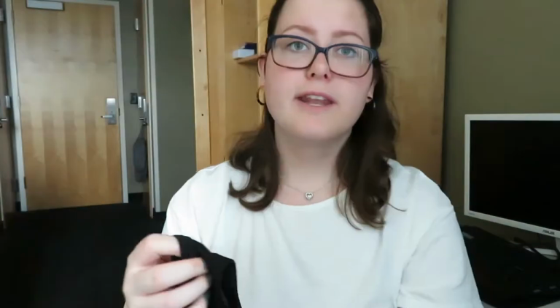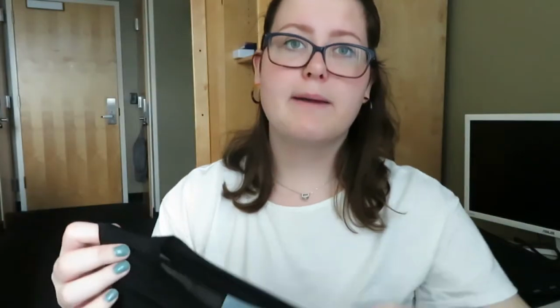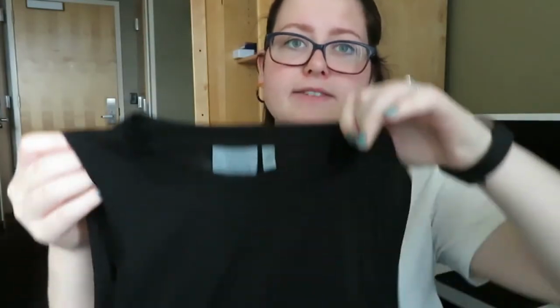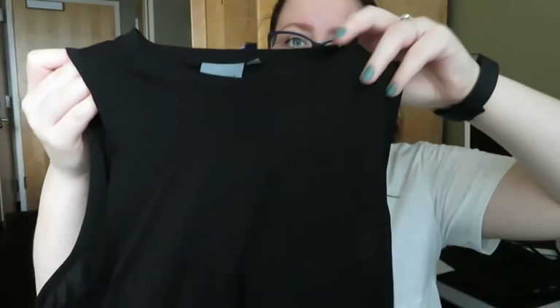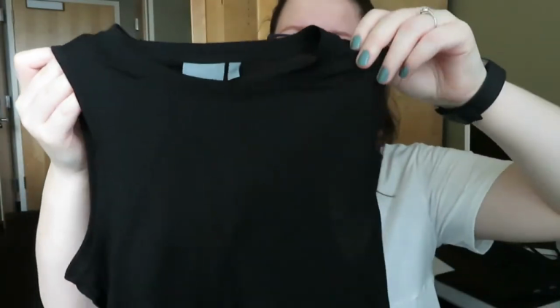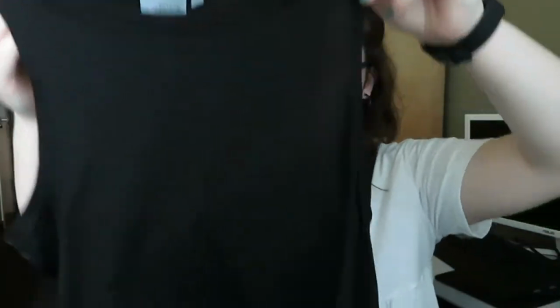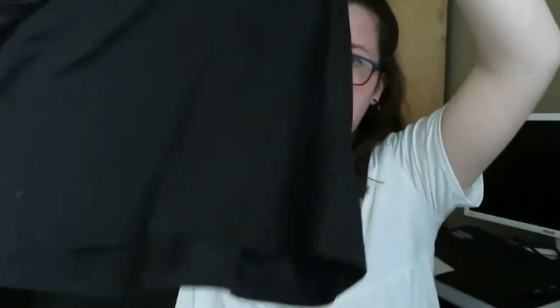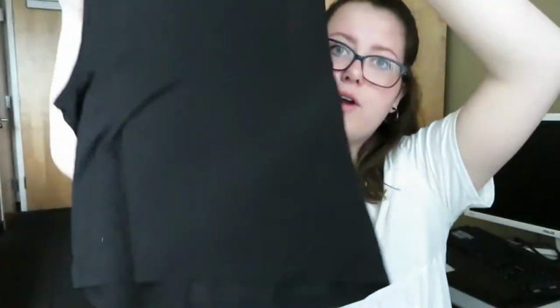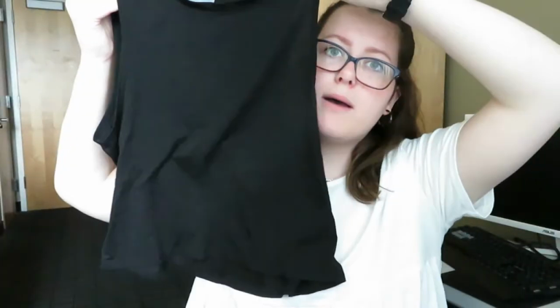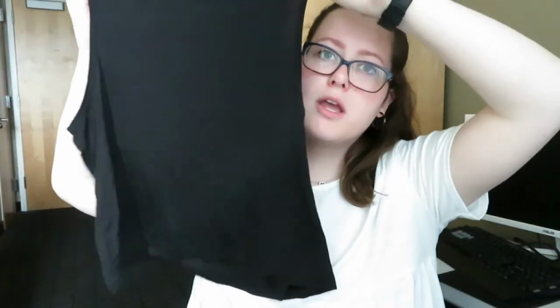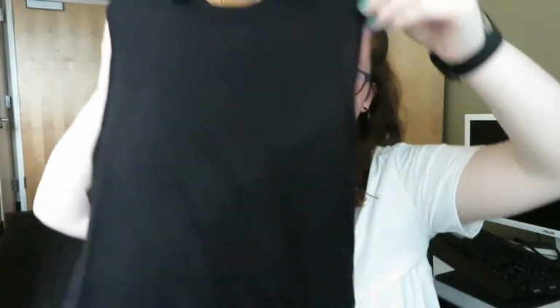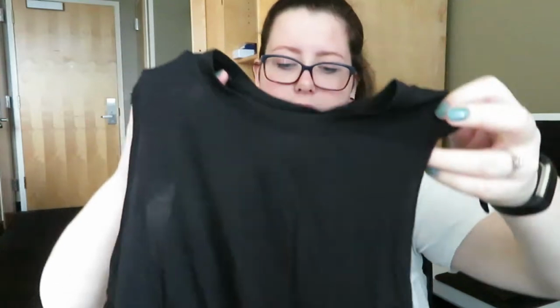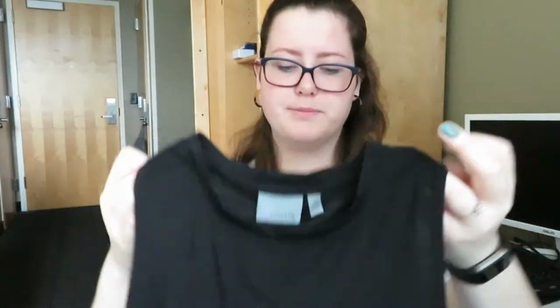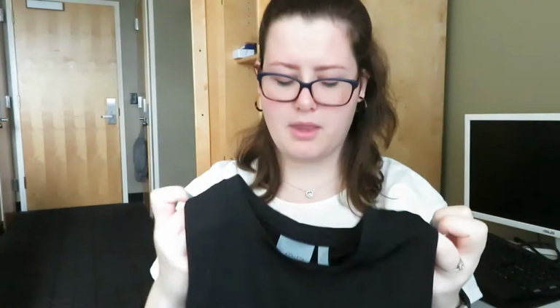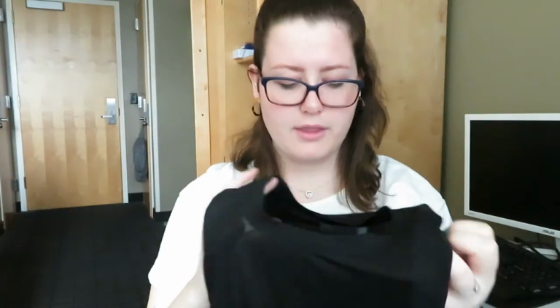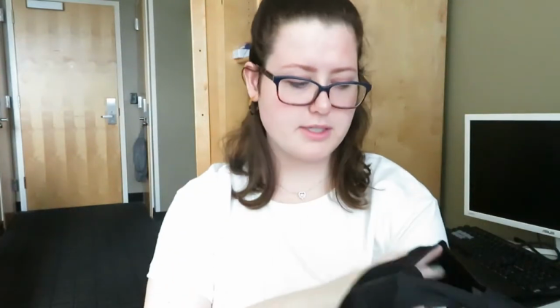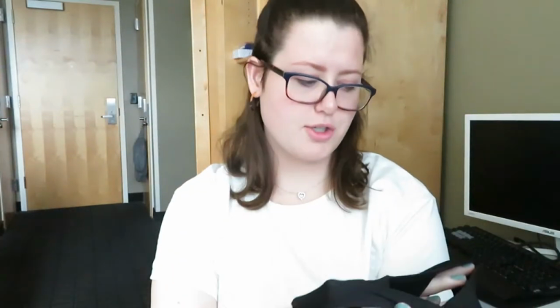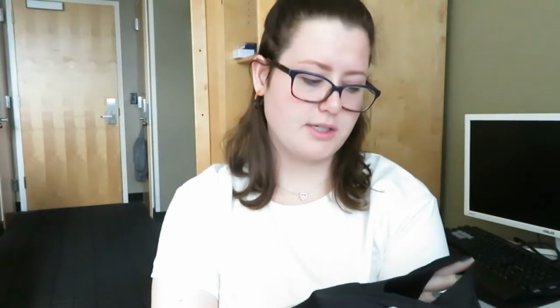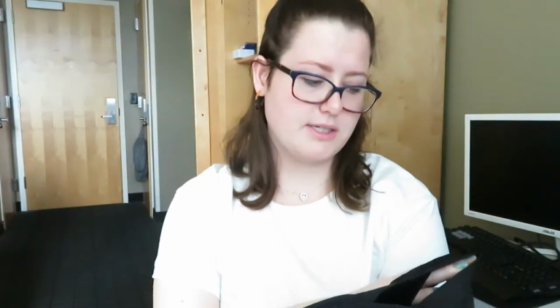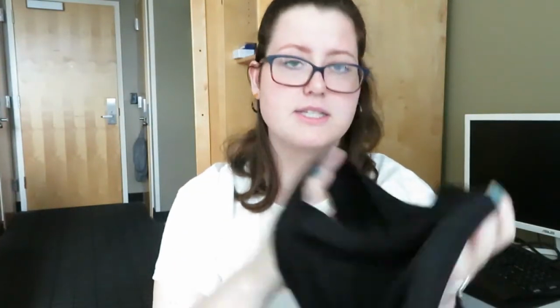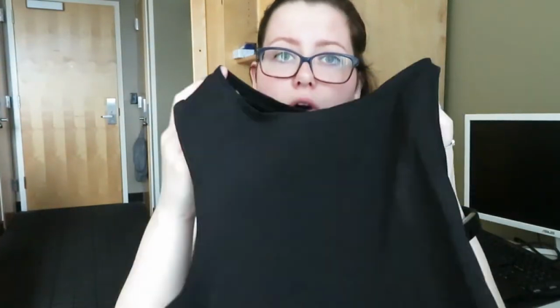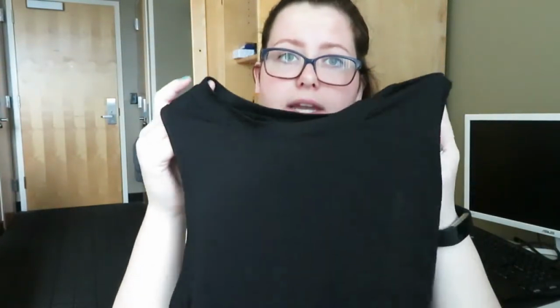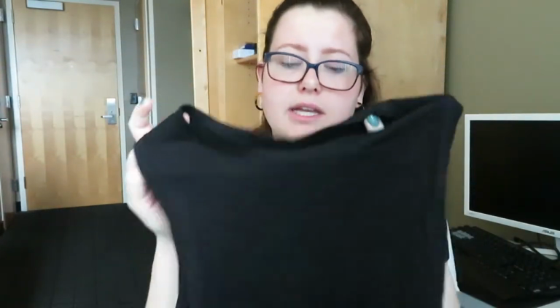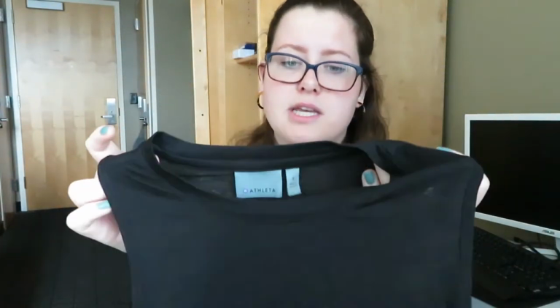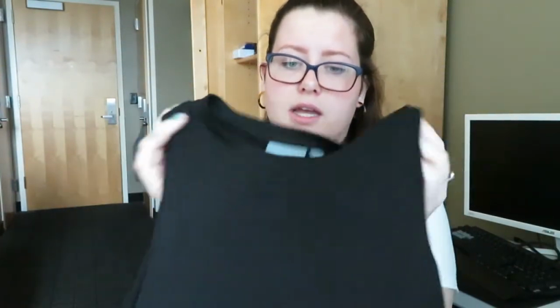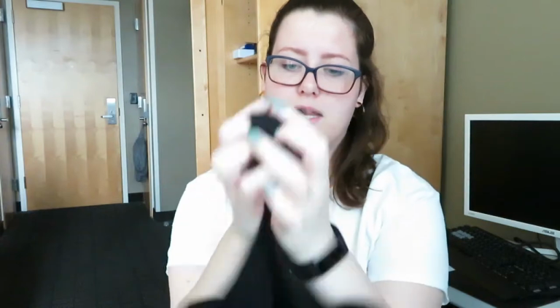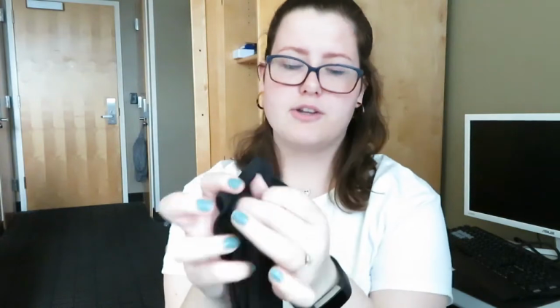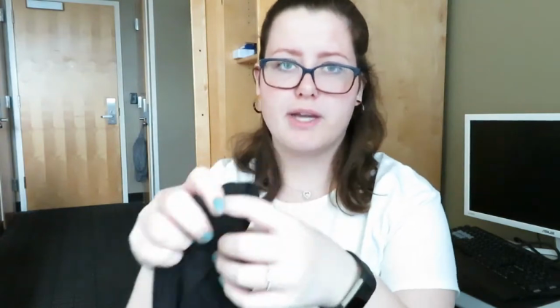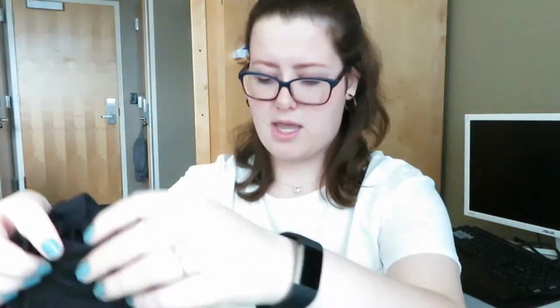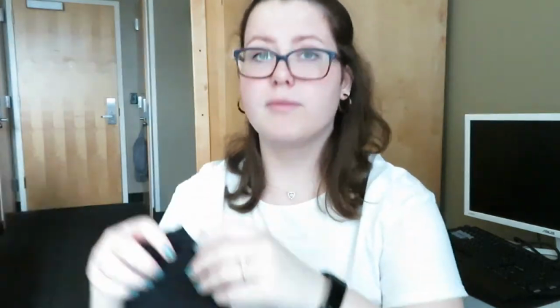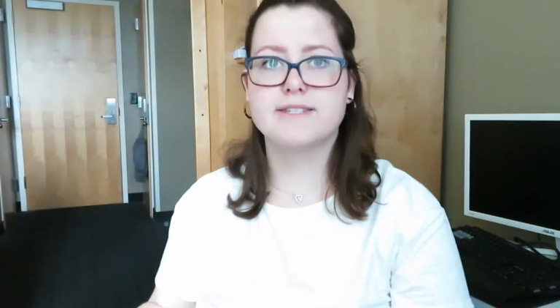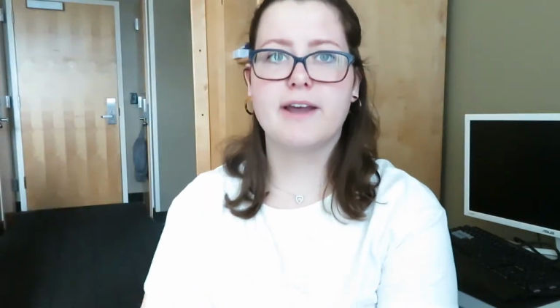The next top I have is an Athleta black crop top. This shirt is a size small and it is $10 on my closet right now.